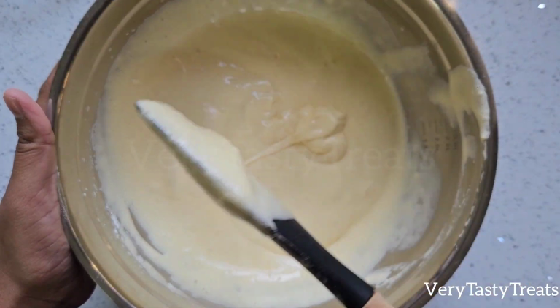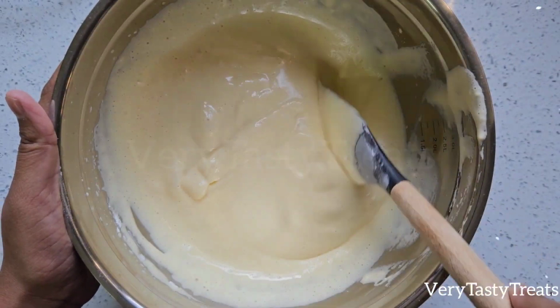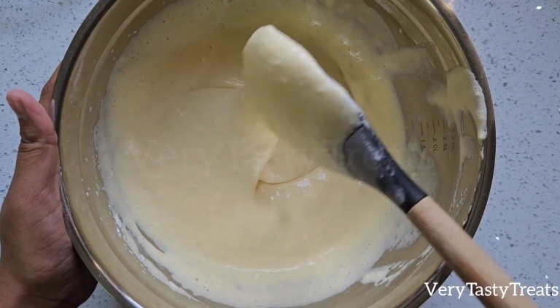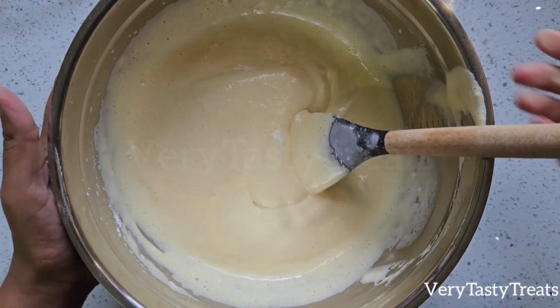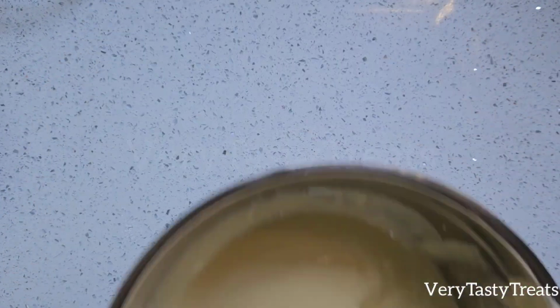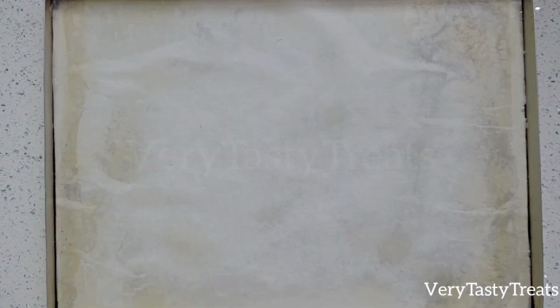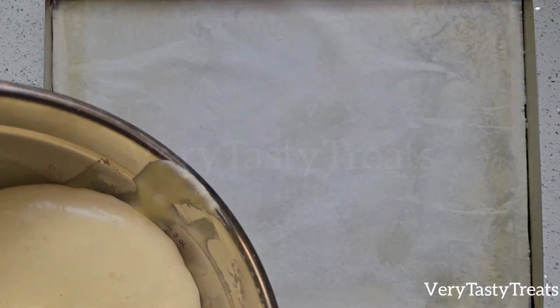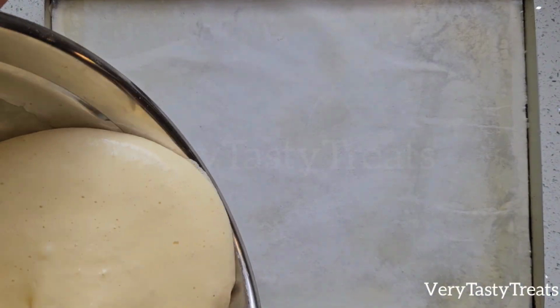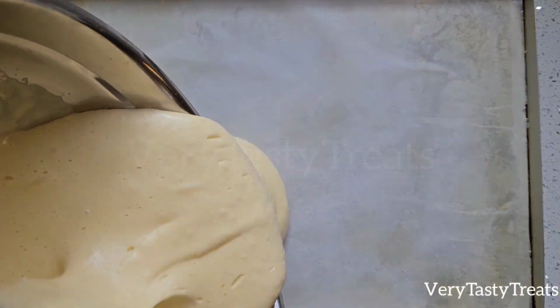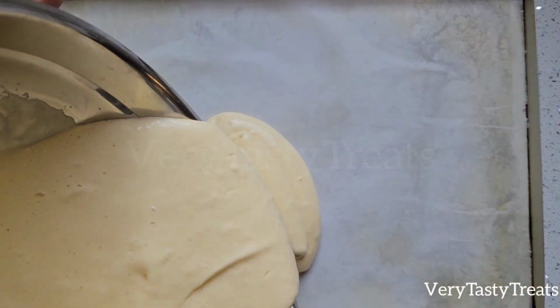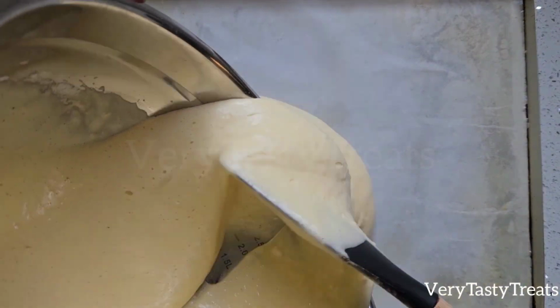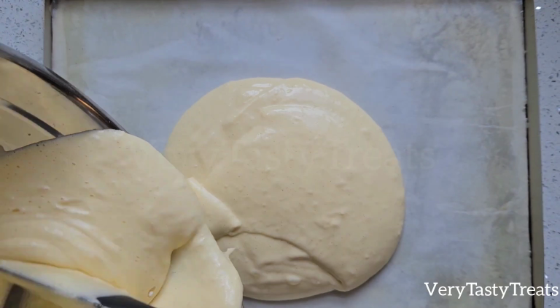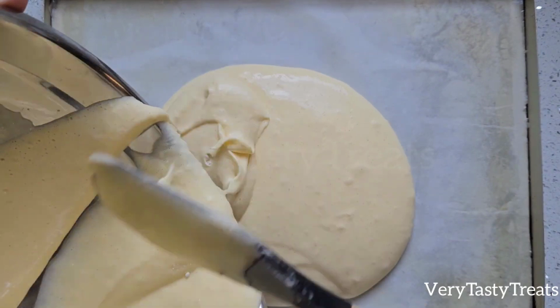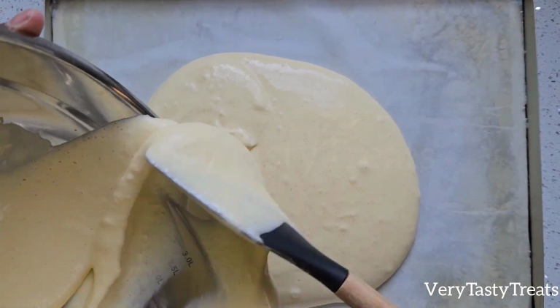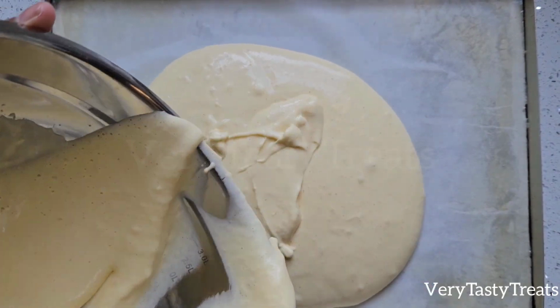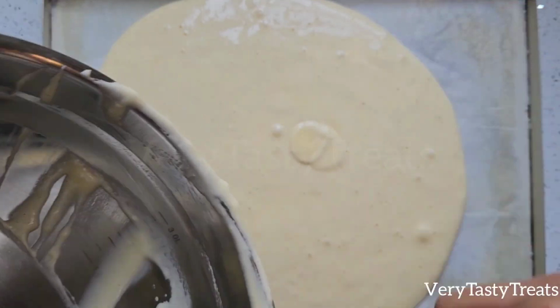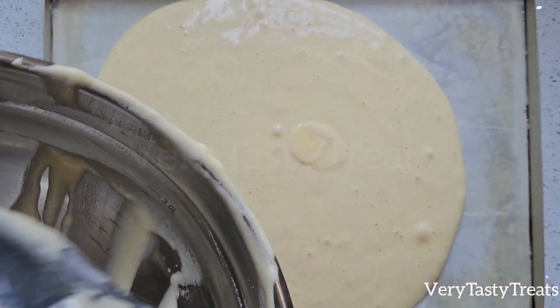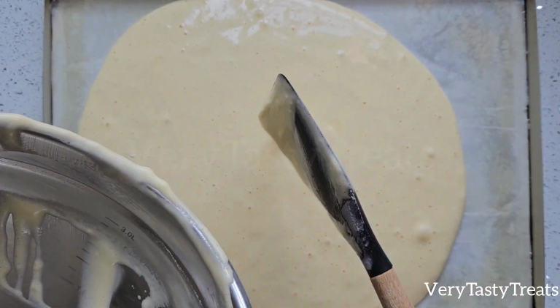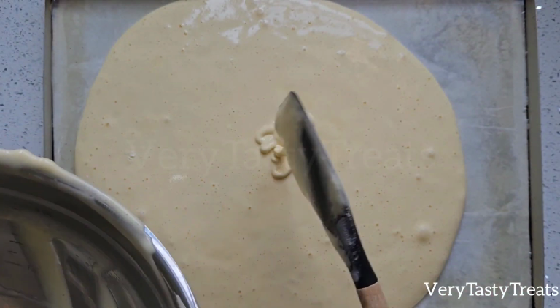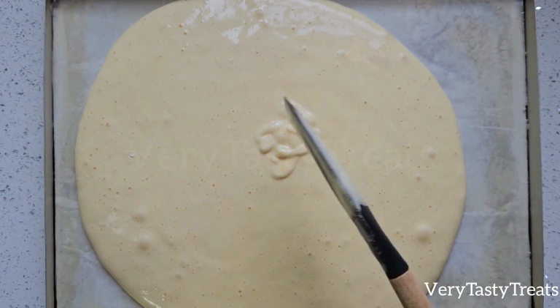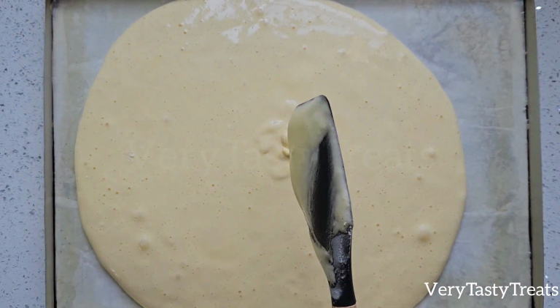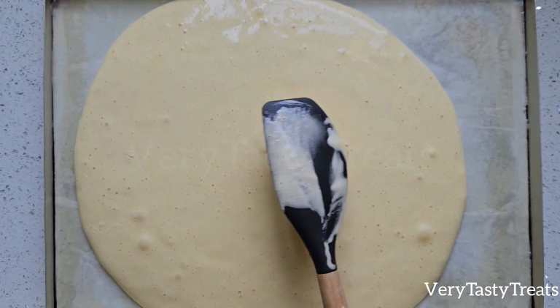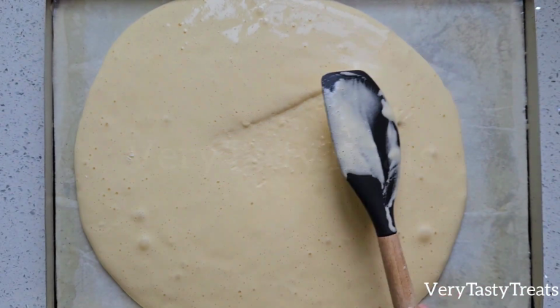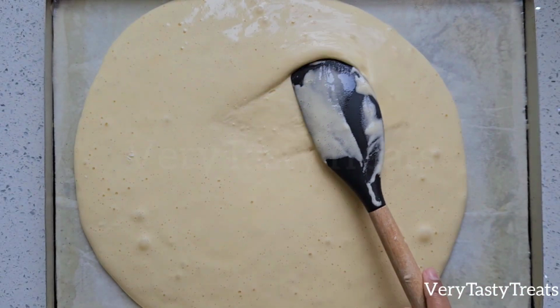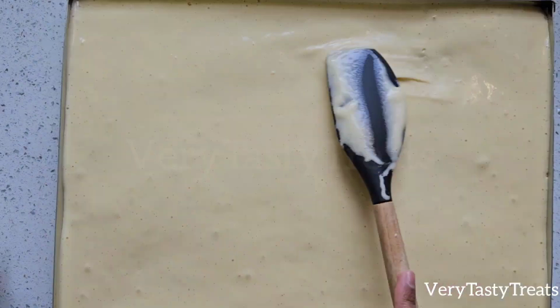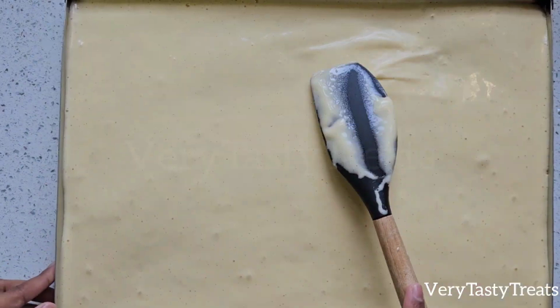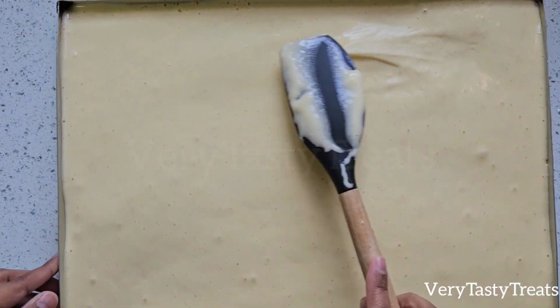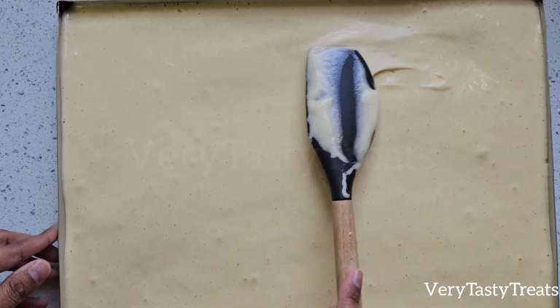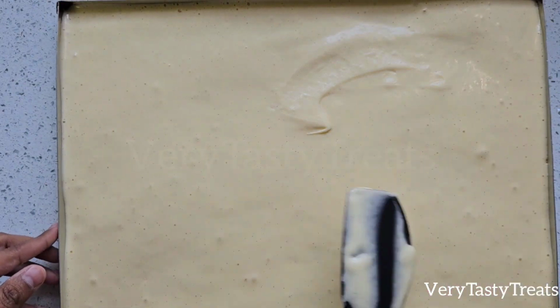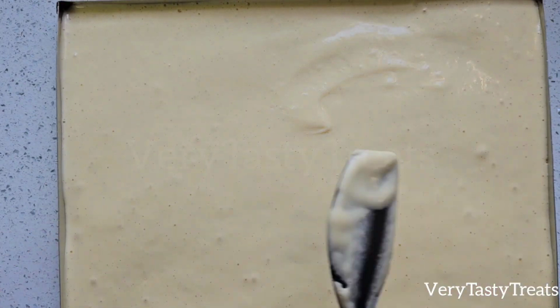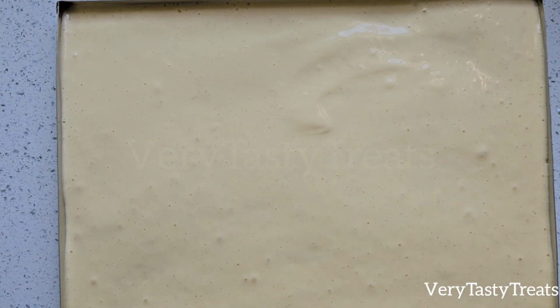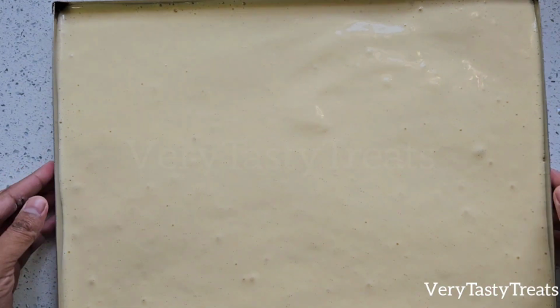Transfer the batter into a greased baking tray lined with baking paper — this one is 9 by 13 inches. Spread the batter out evenly, then tap the pan on your counter twice to remove any excess air bubbles.